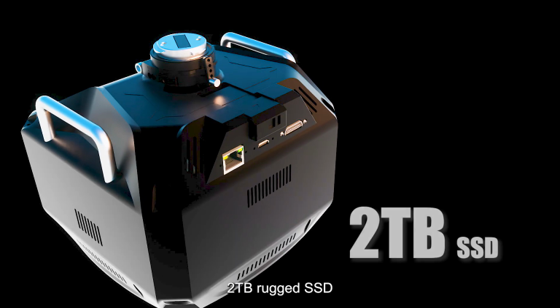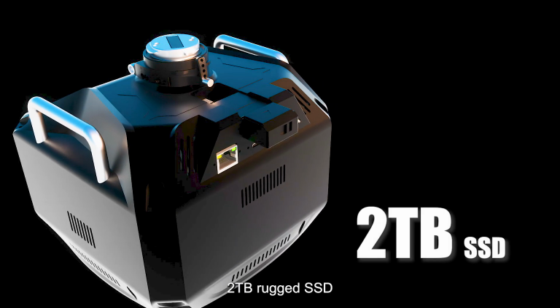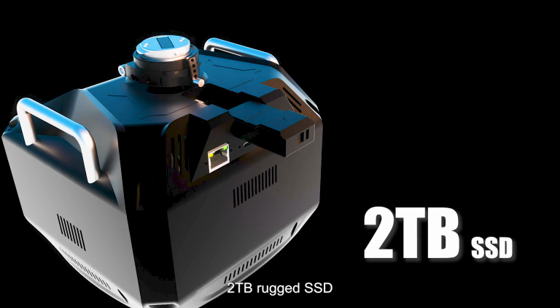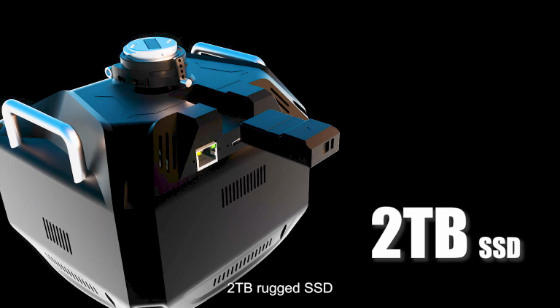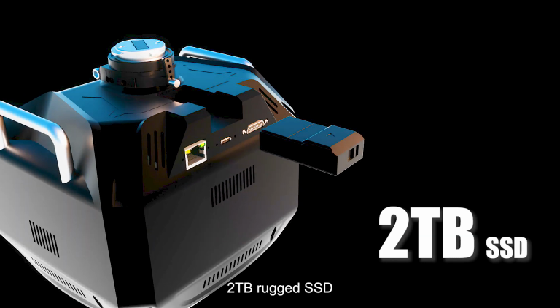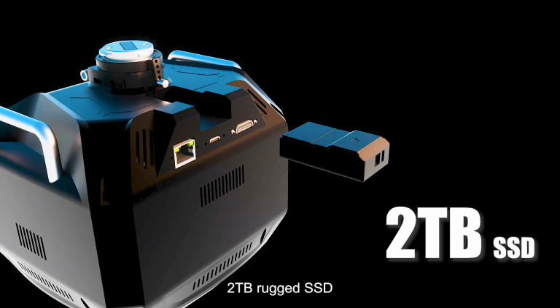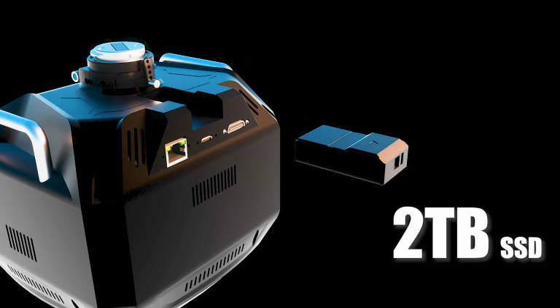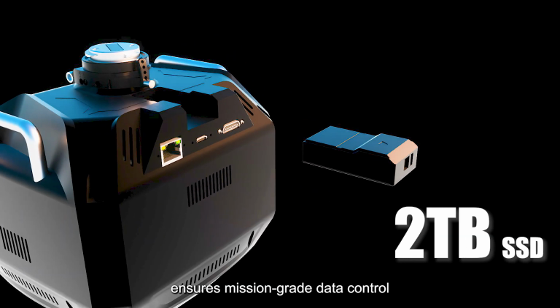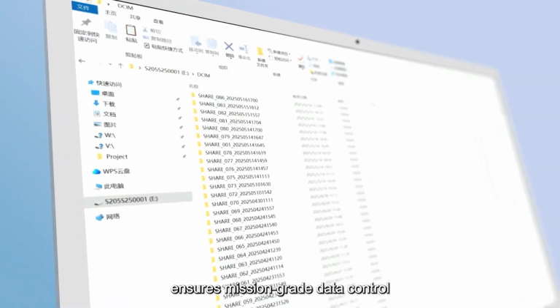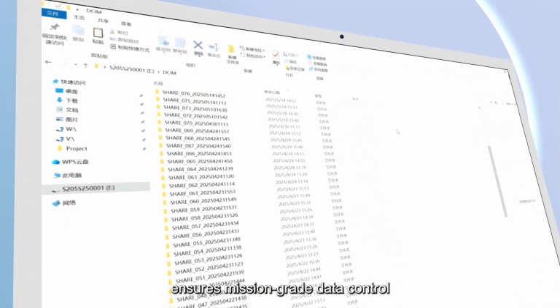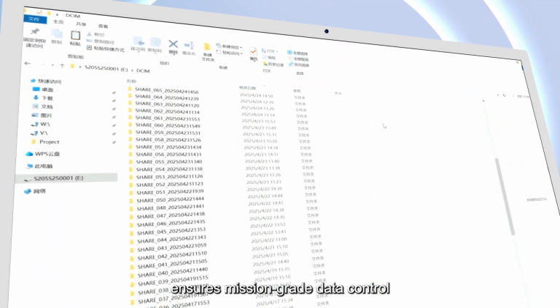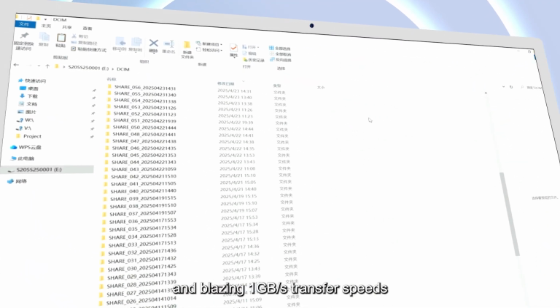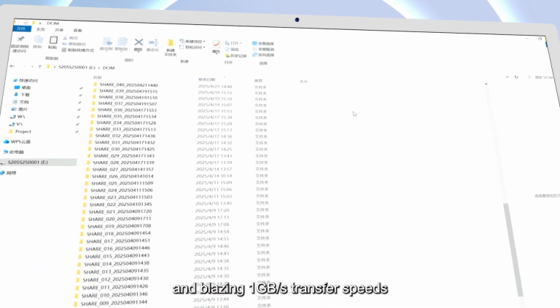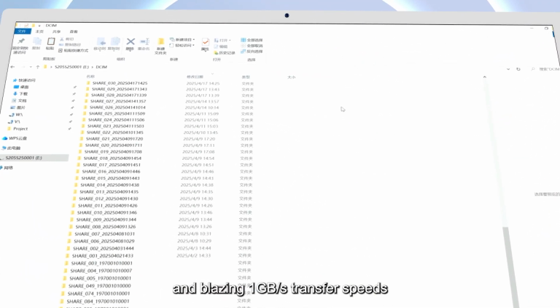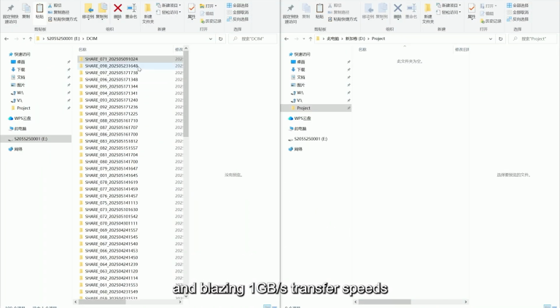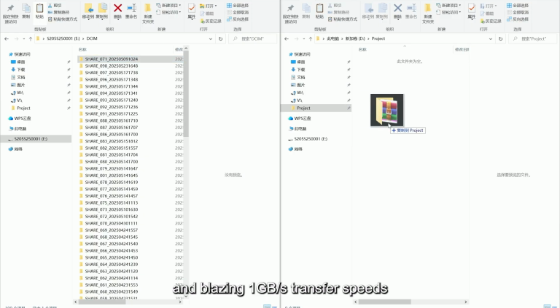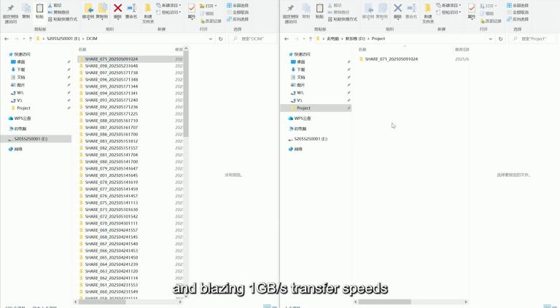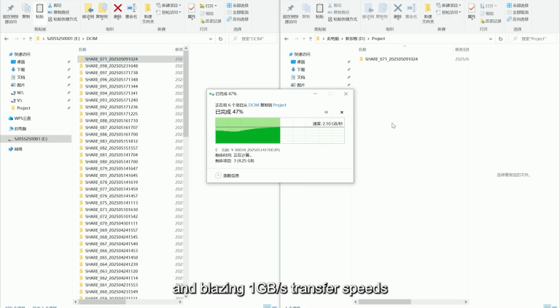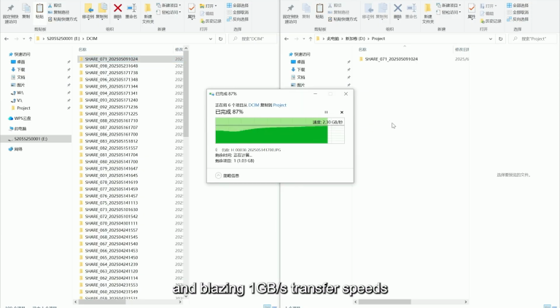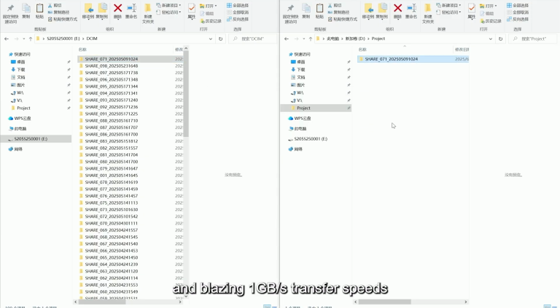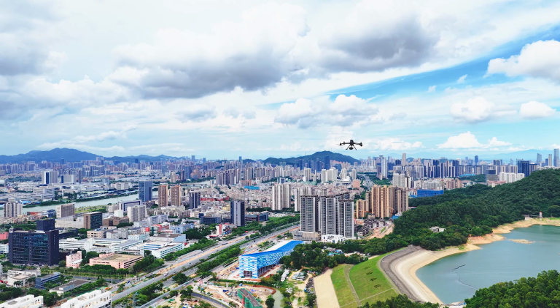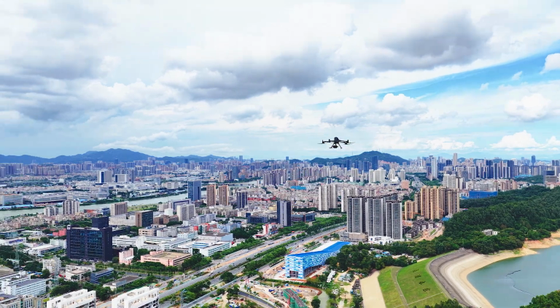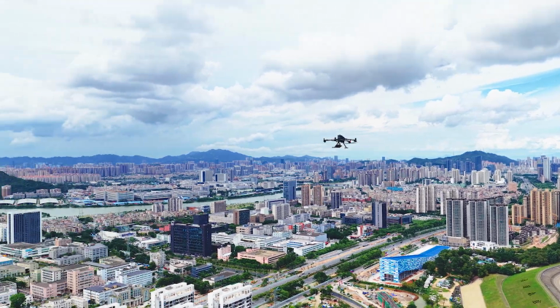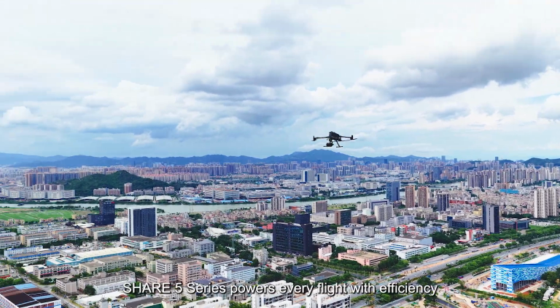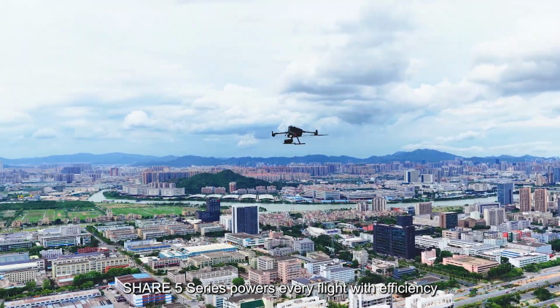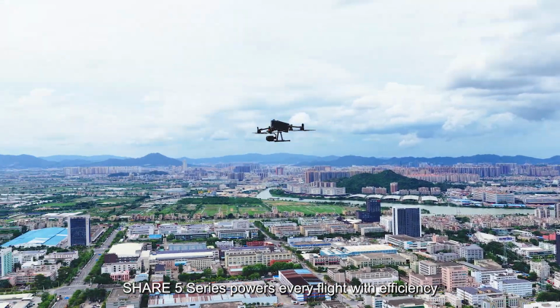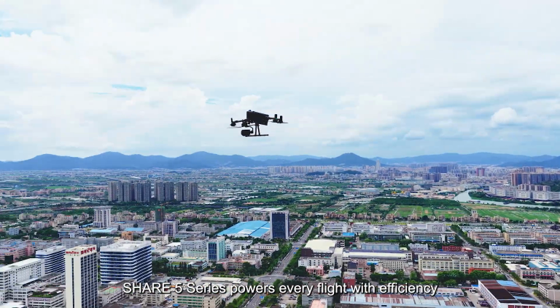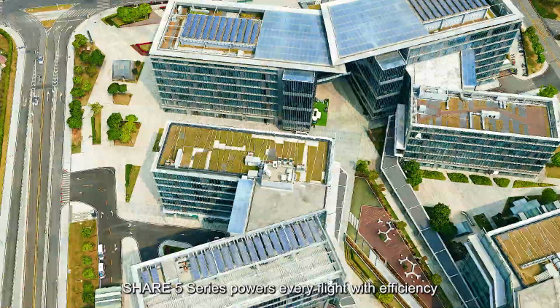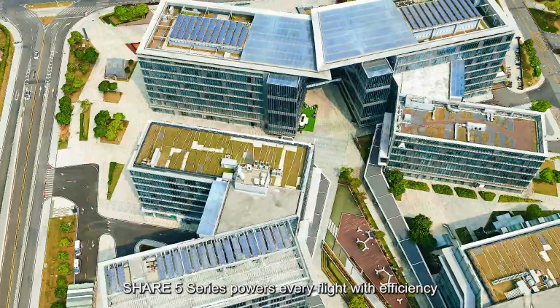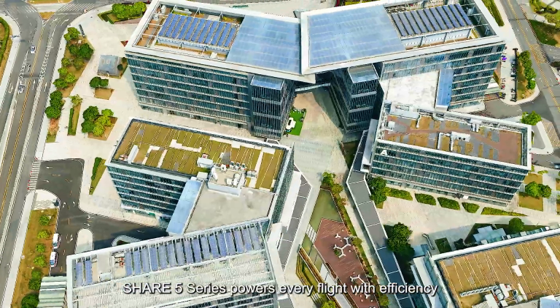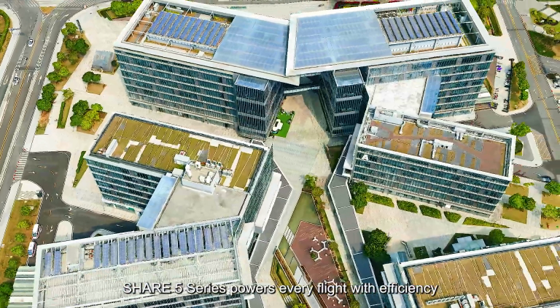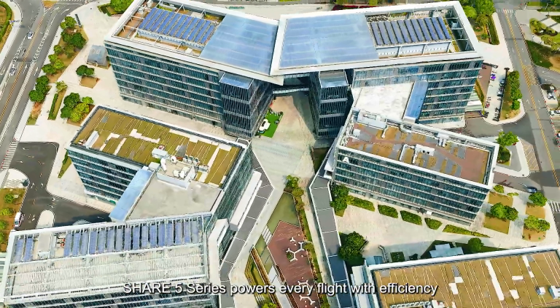A 2TB rugged SSD ensures mission-grade data control, with blazing 1GB per second transfer speeds. SHARE 5 Series powers every flight with efficiency.